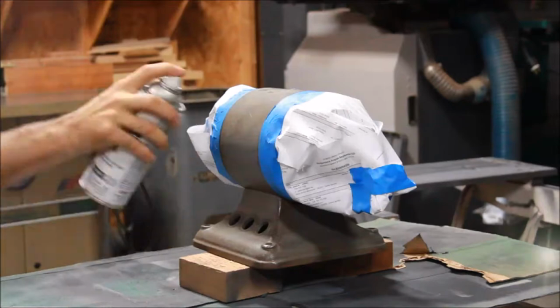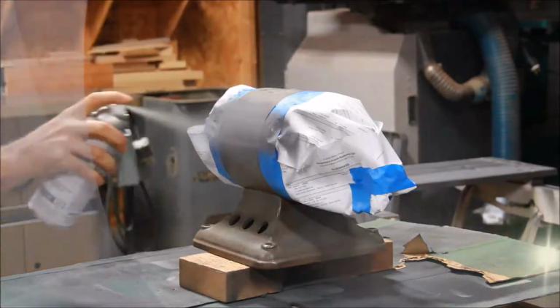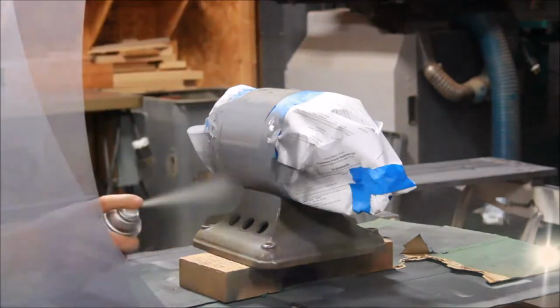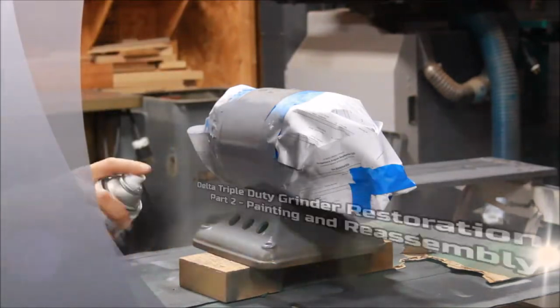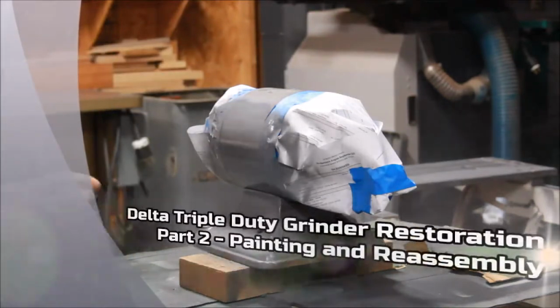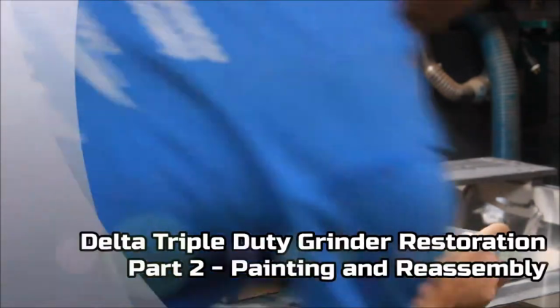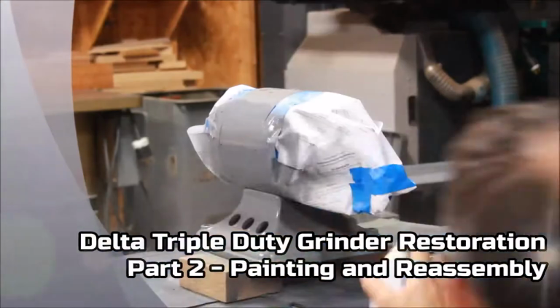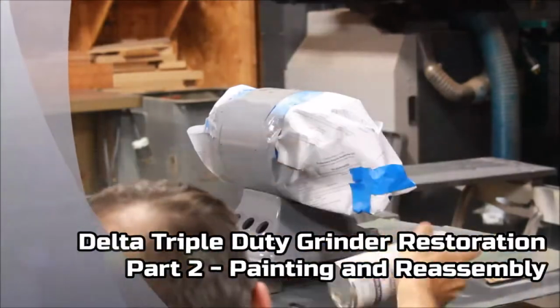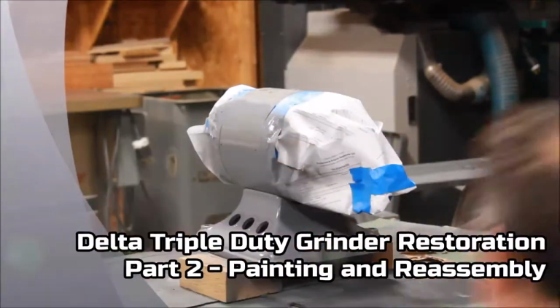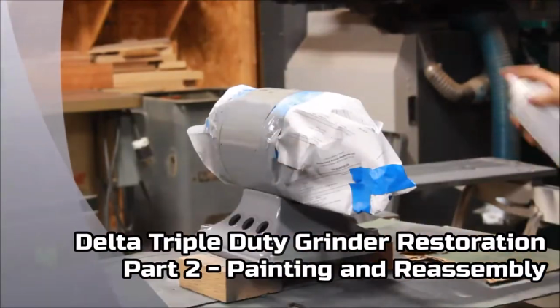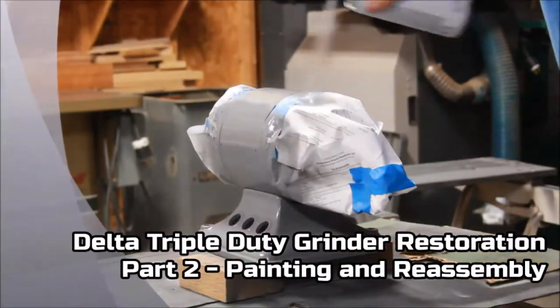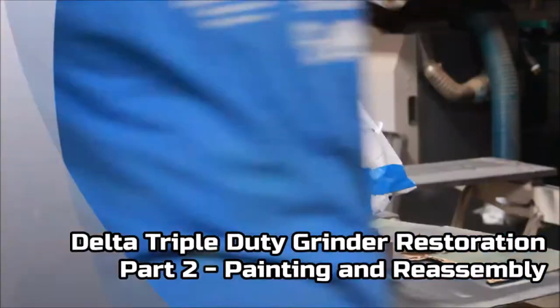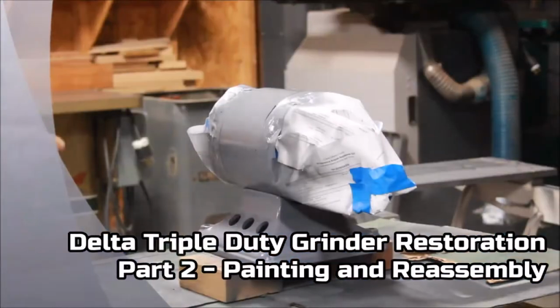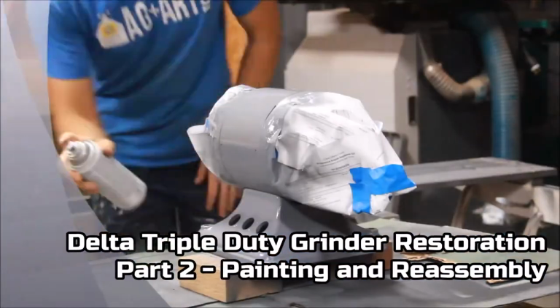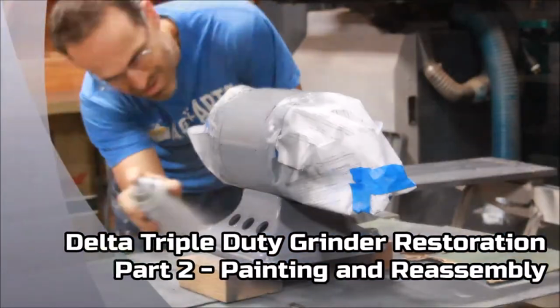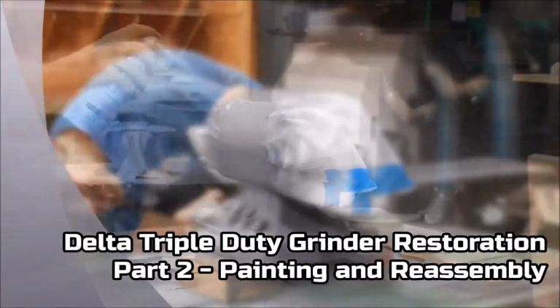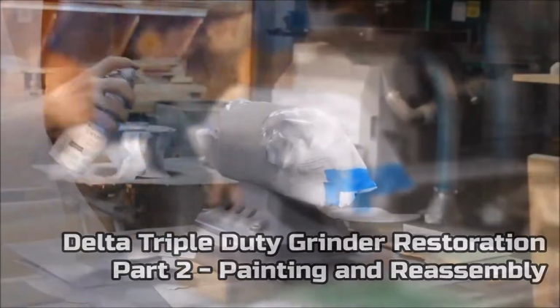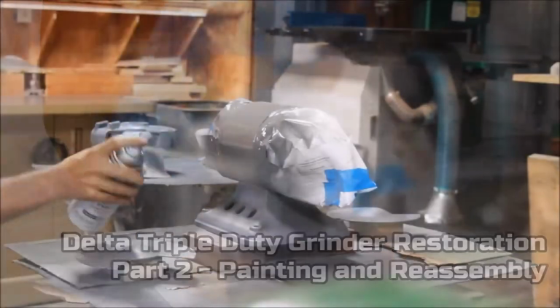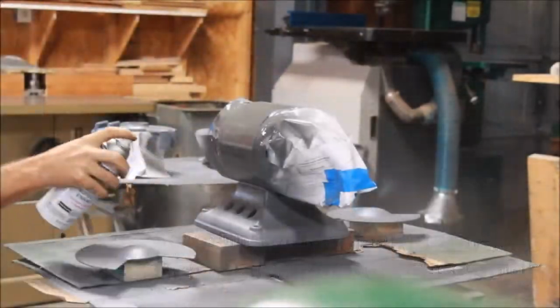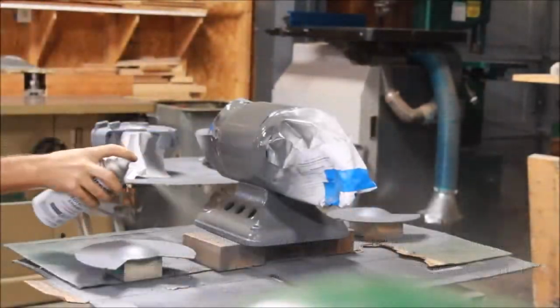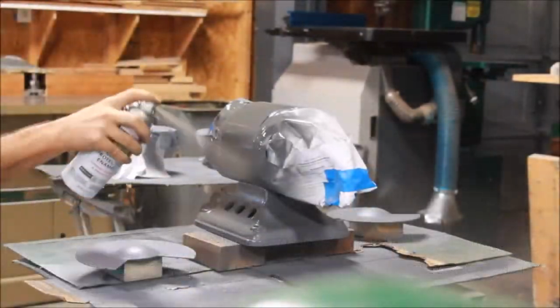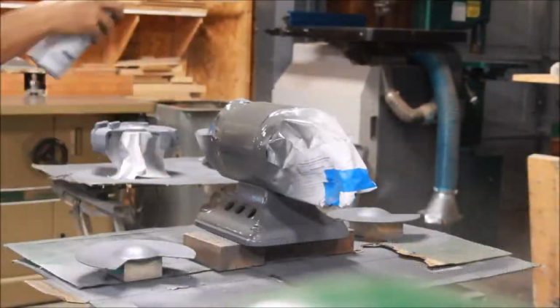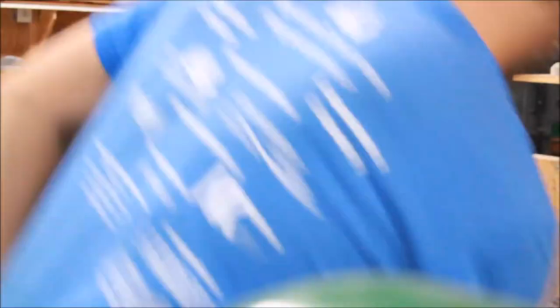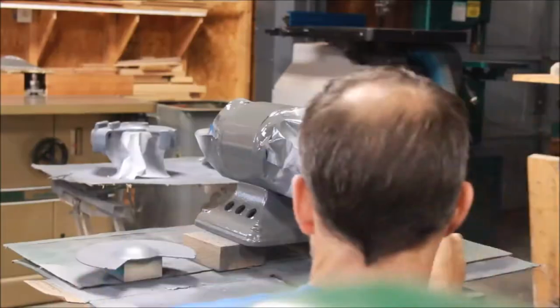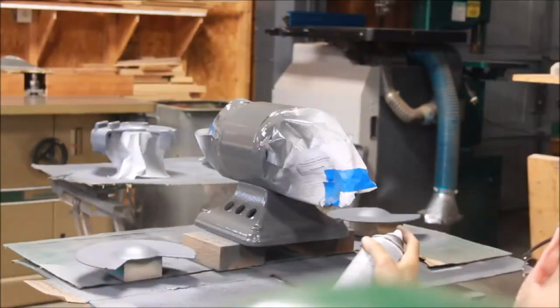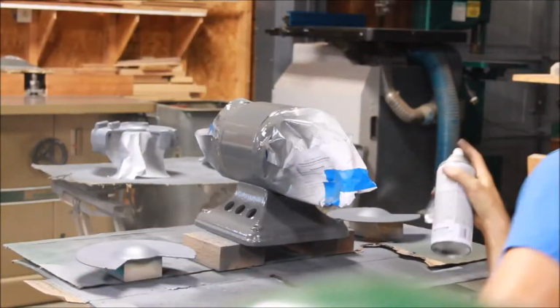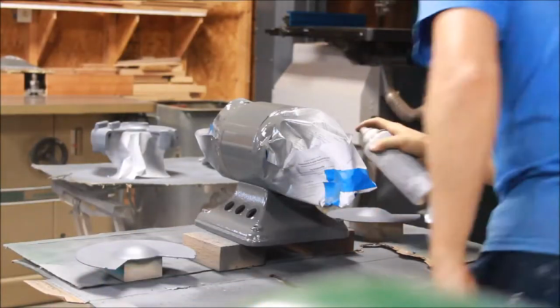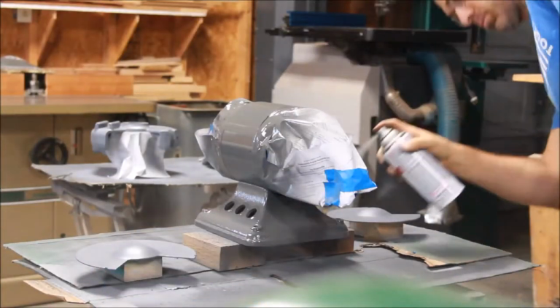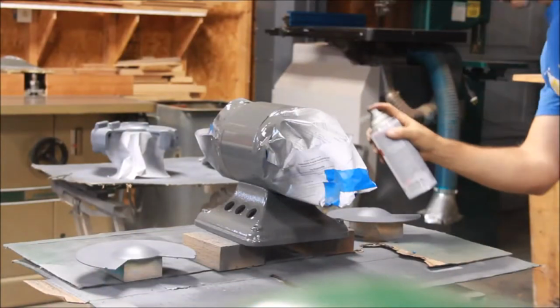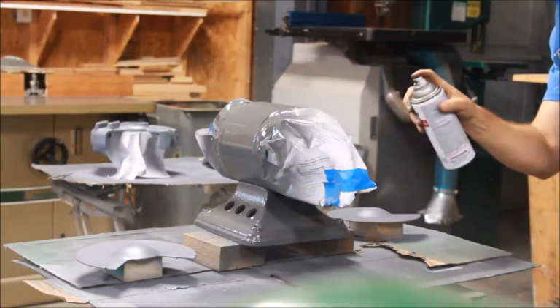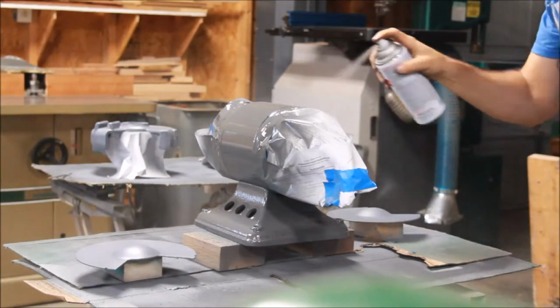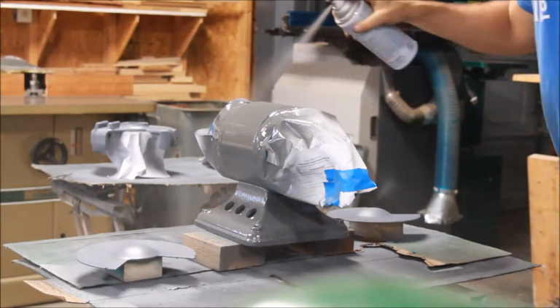In part one of this series on the Delta triple duty grinder restoration, we did the motor work and disassembly and motor repair. Here we're working on painting and reassembly.